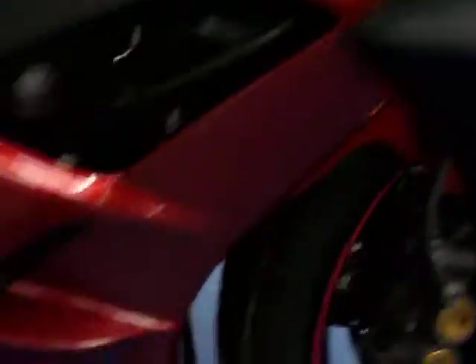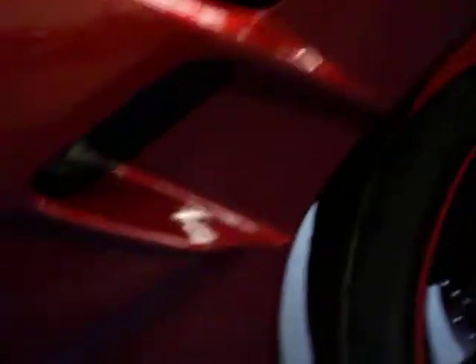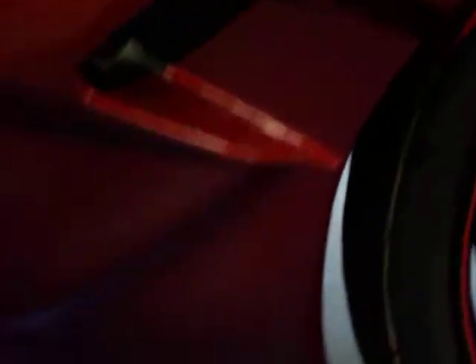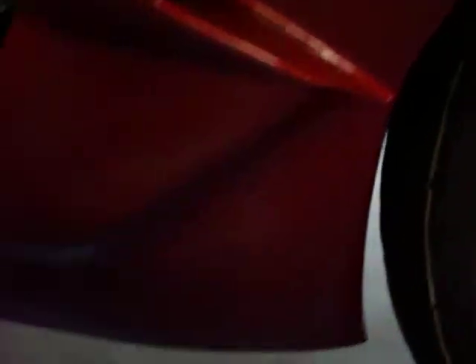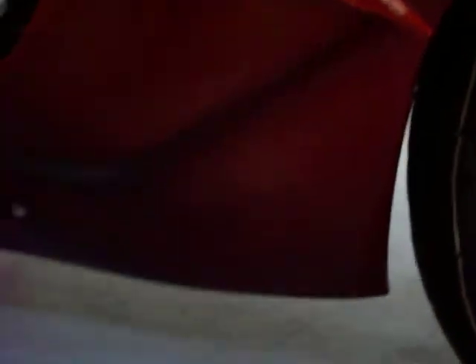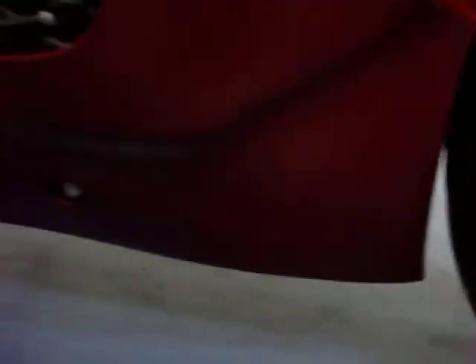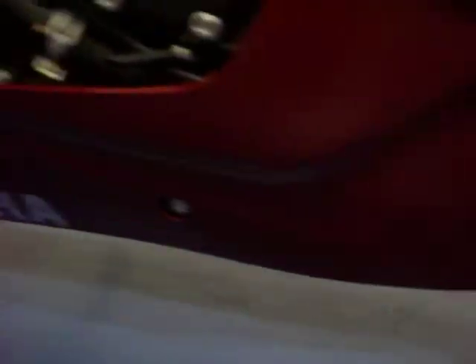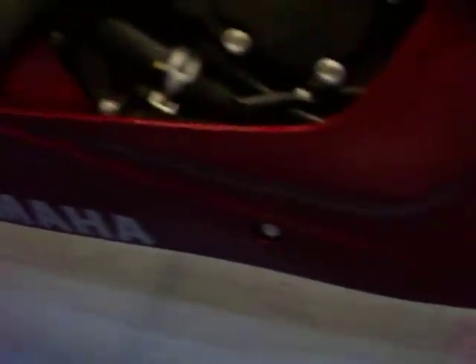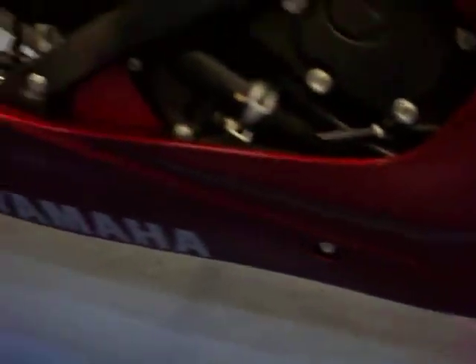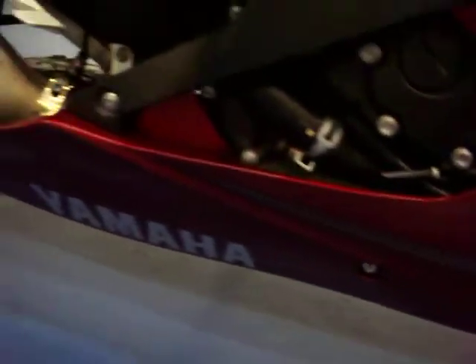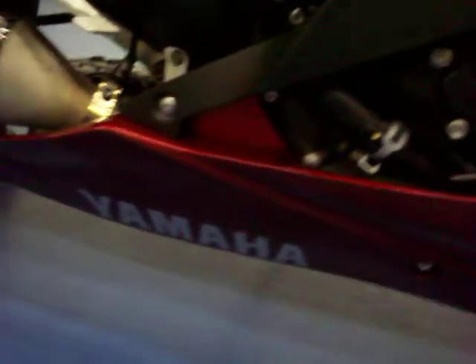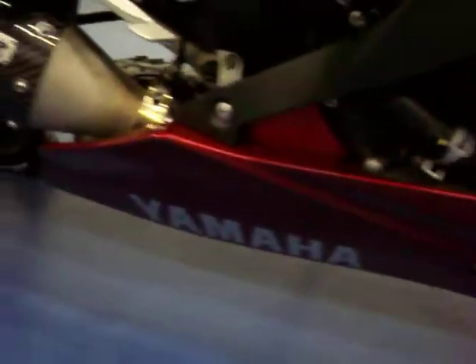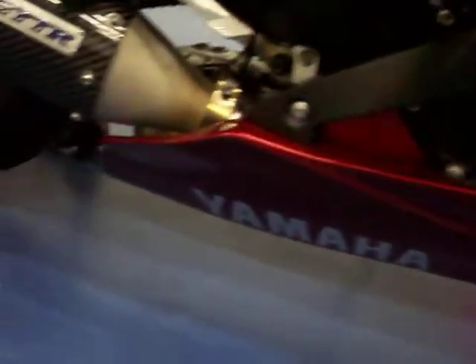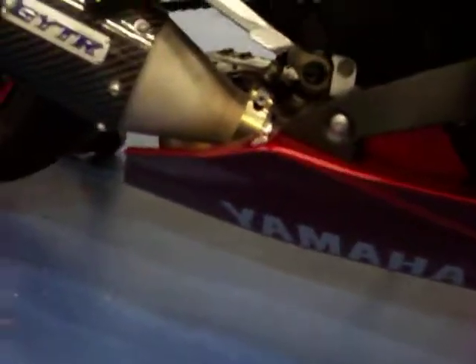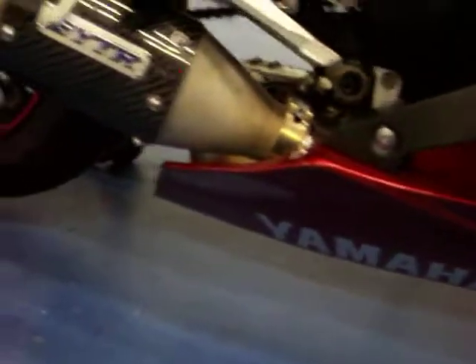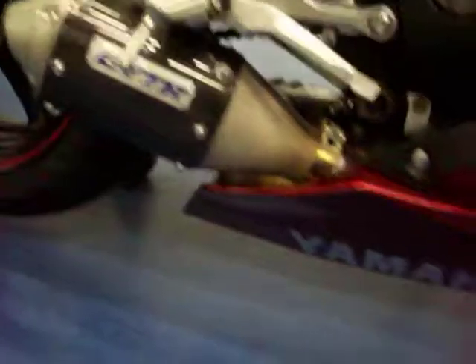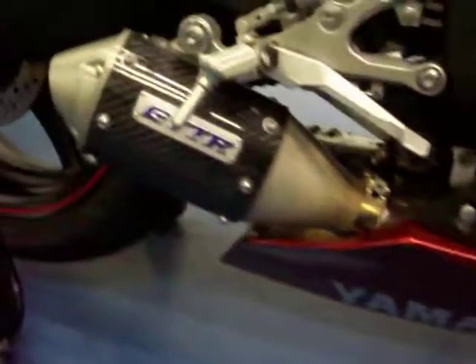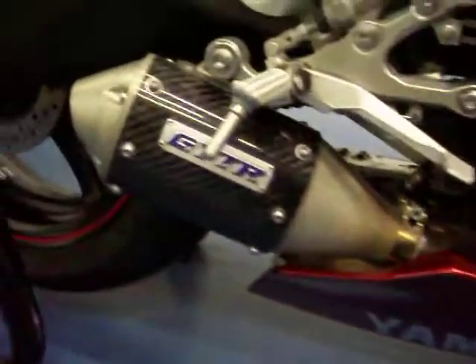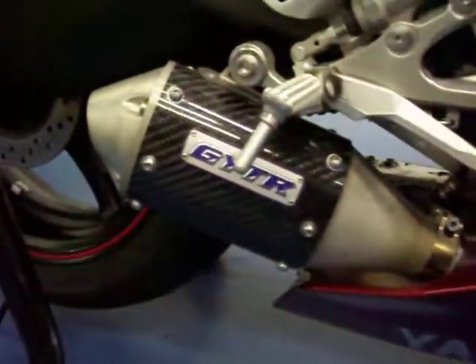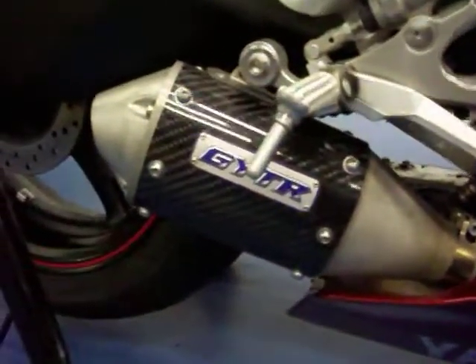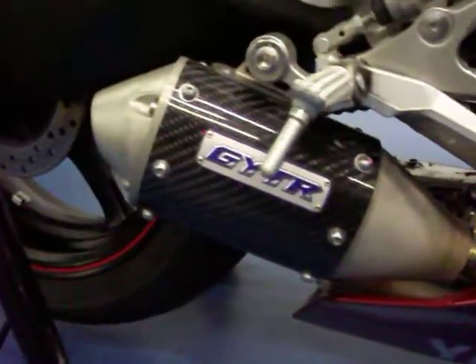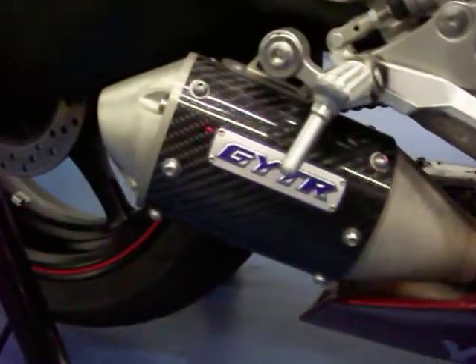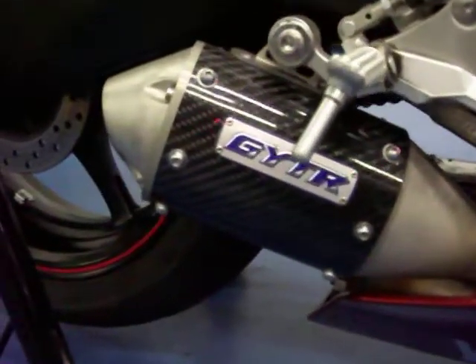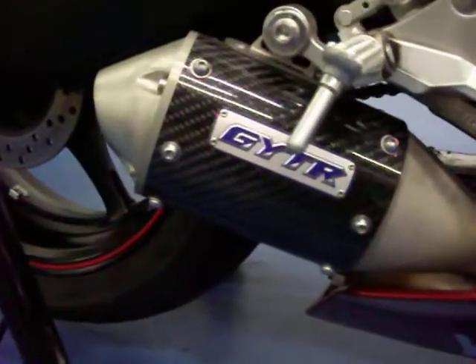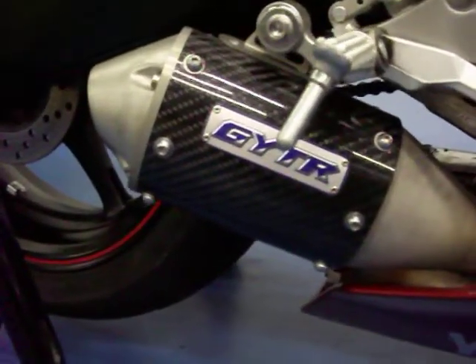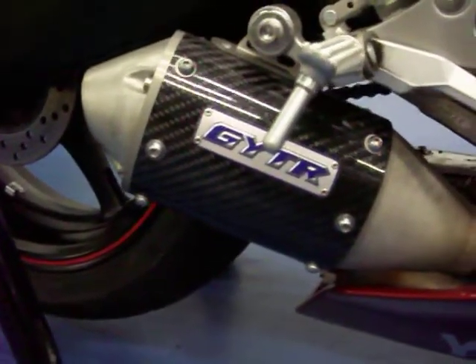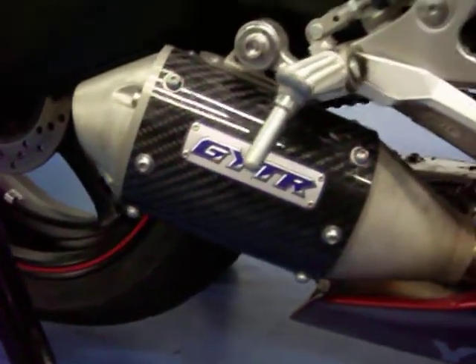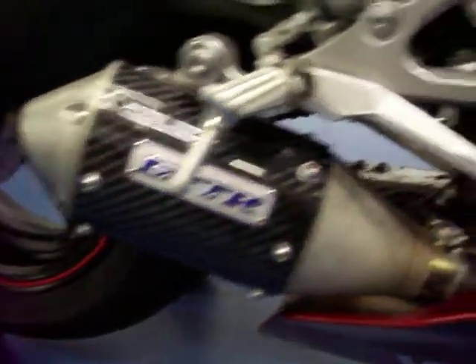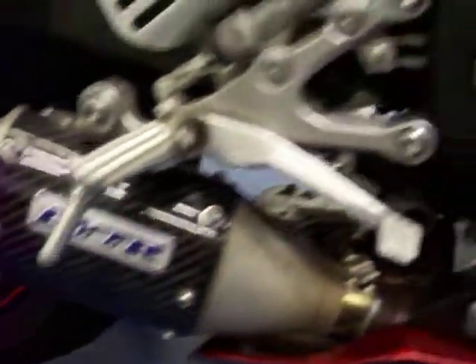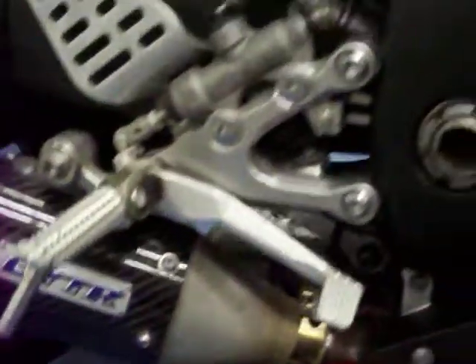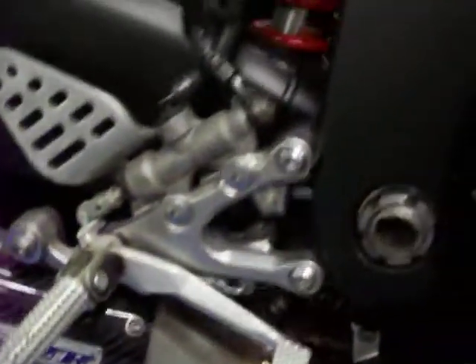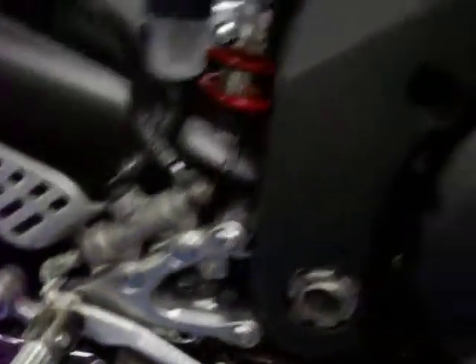As you can see, the fairings are in excellent condition. This bike comes with an aftermarket GYTR exhaust, which you'll hear here shortly.